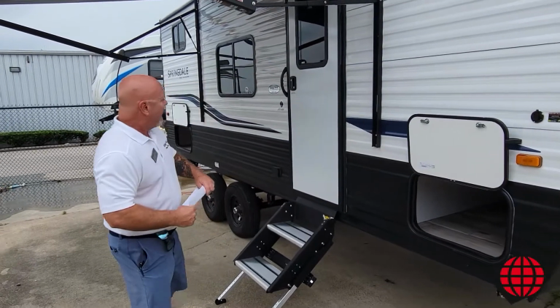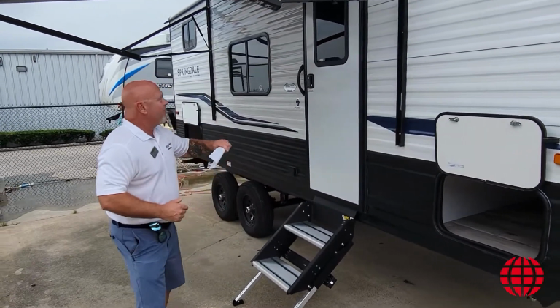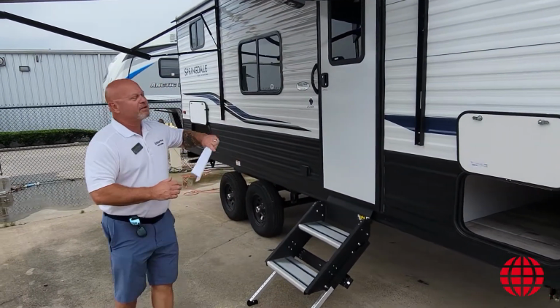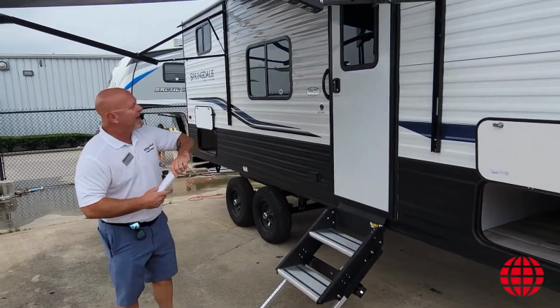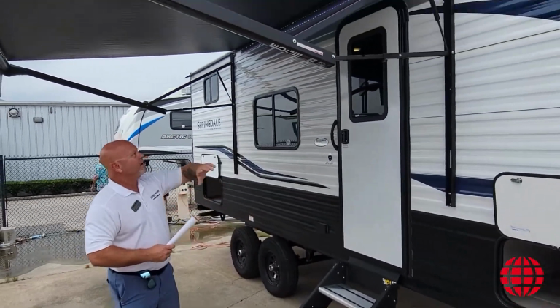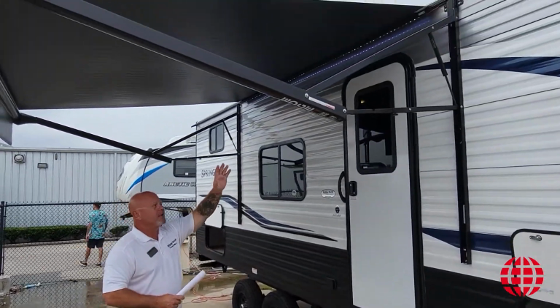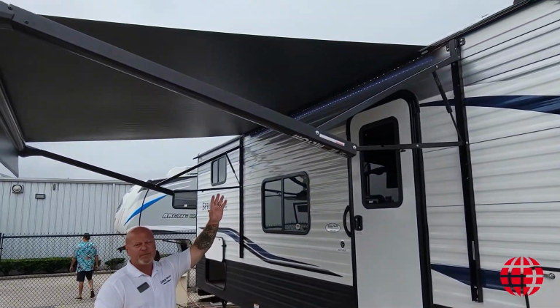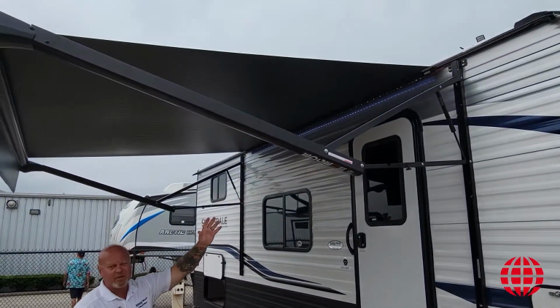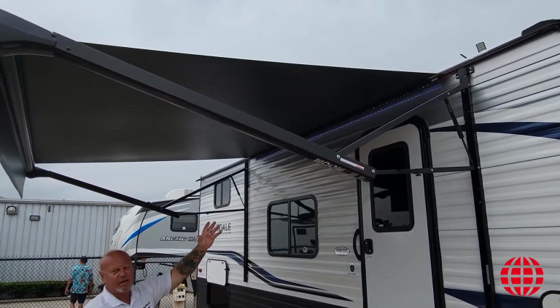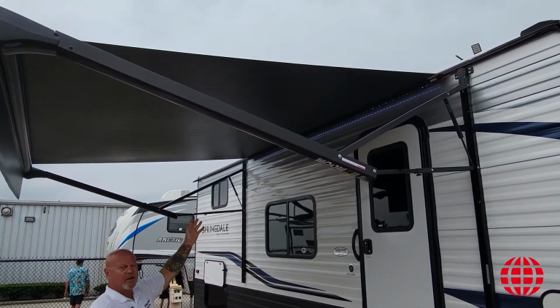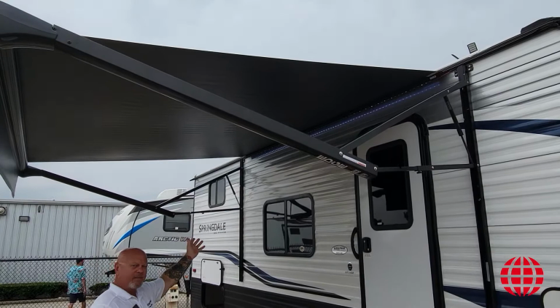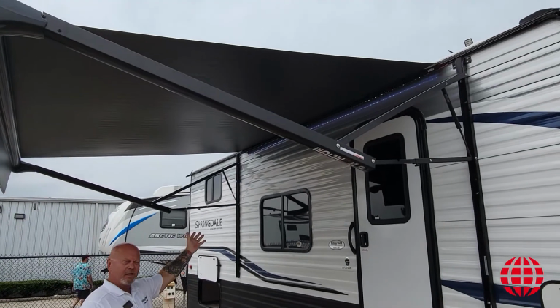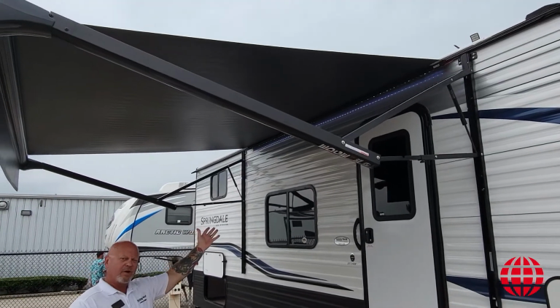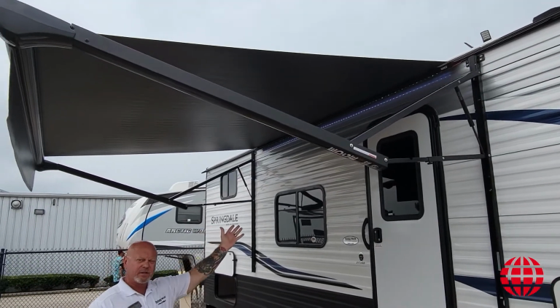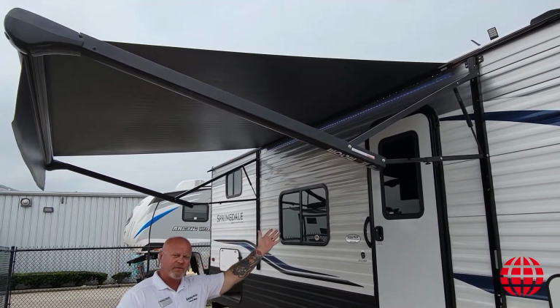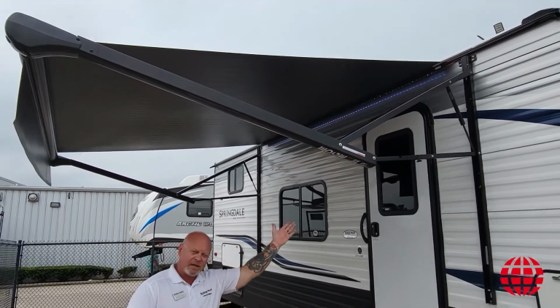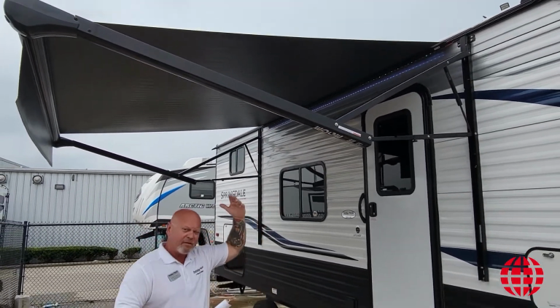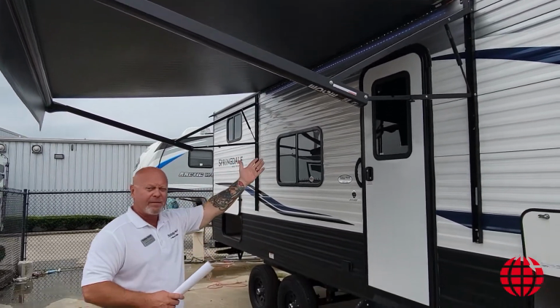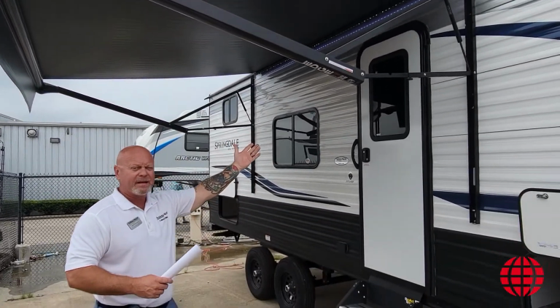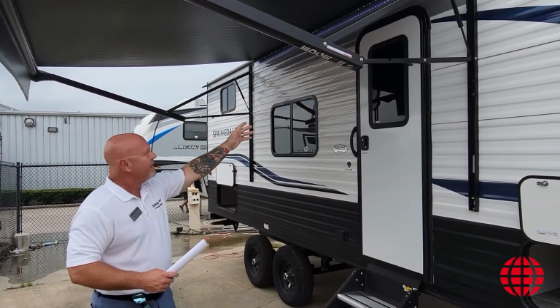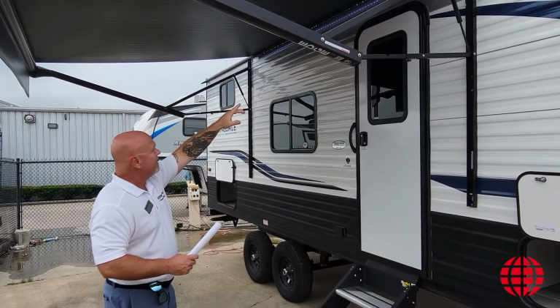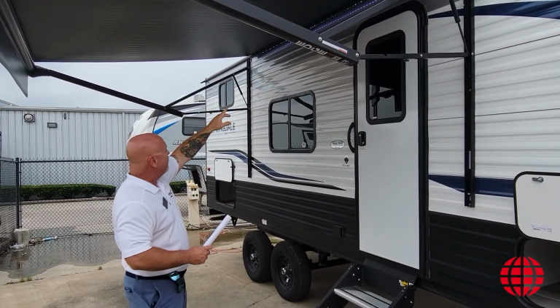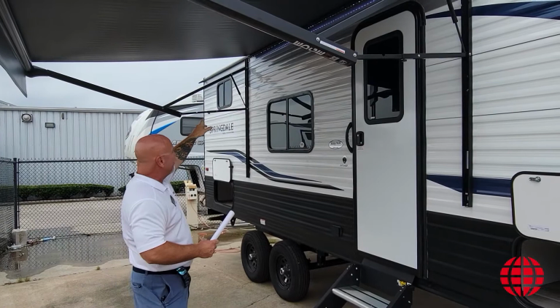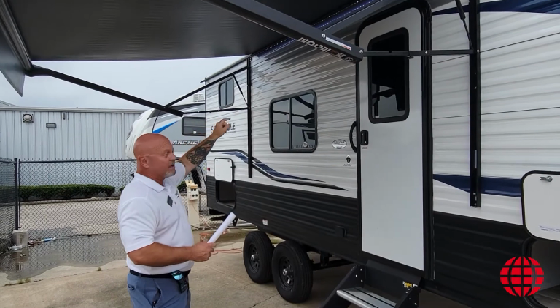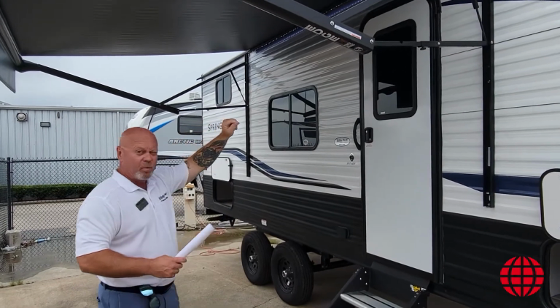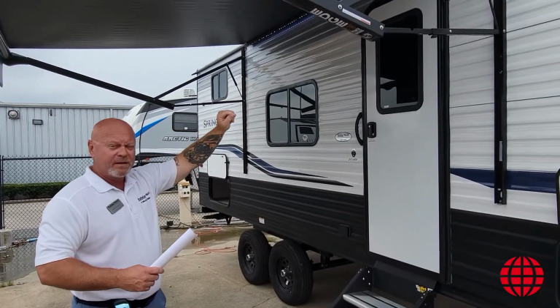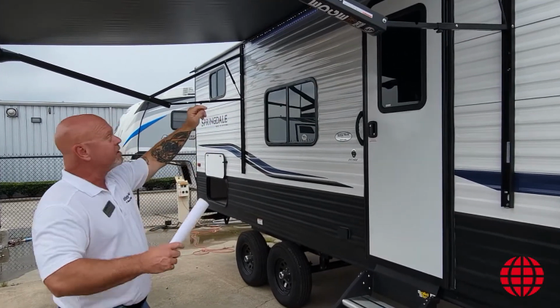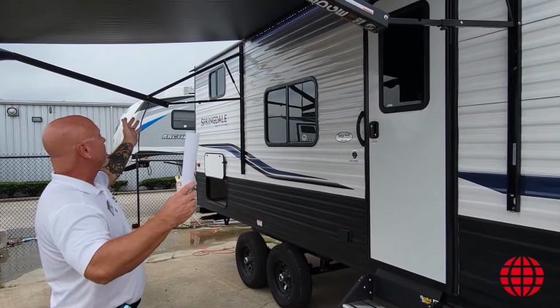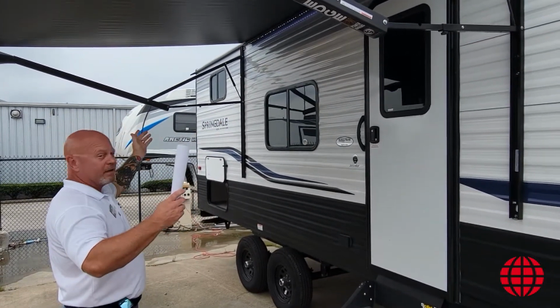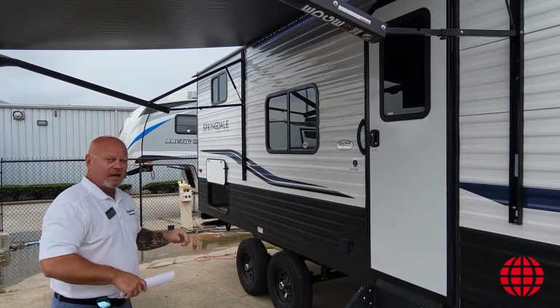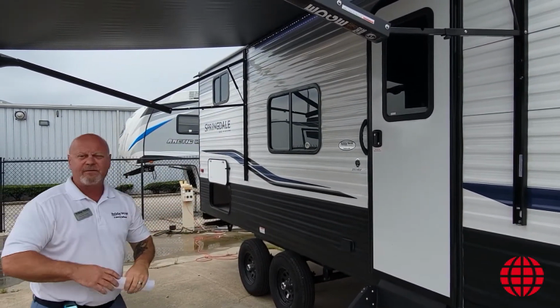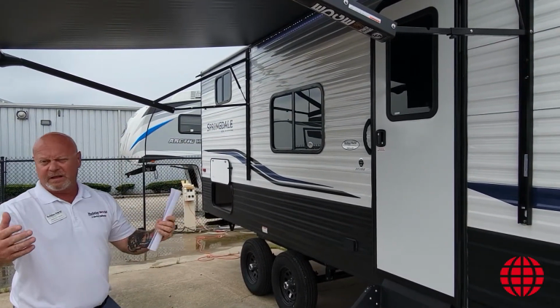As we move across the side, you'll see that this particular unit has an awning. It's an electric awning — just a push of a button to come out and retract back in. It does have an LED light strip with it. This particular awning is 10 feet in length.